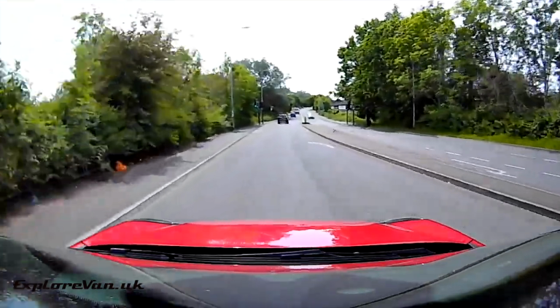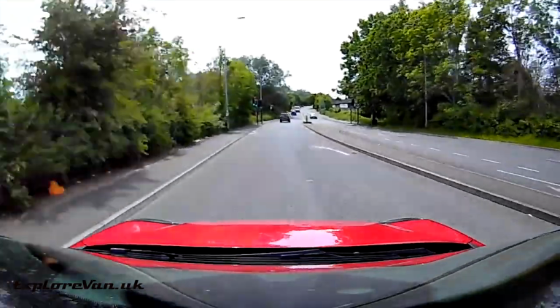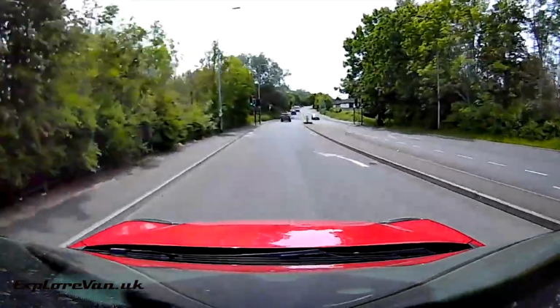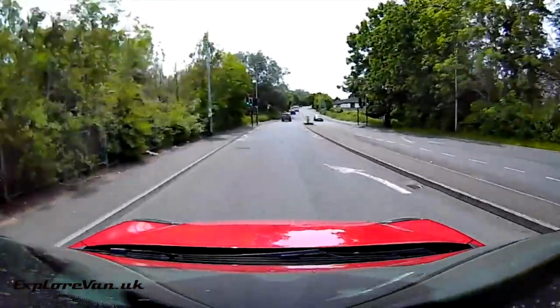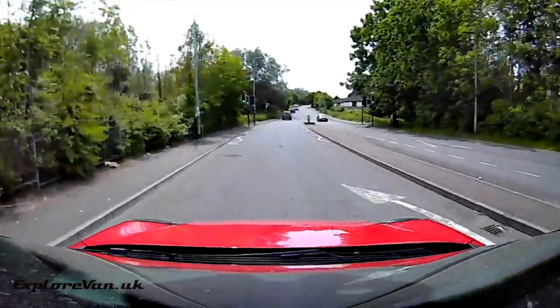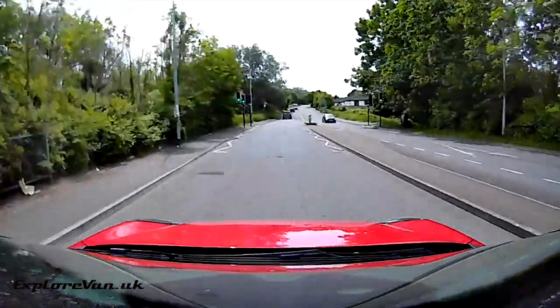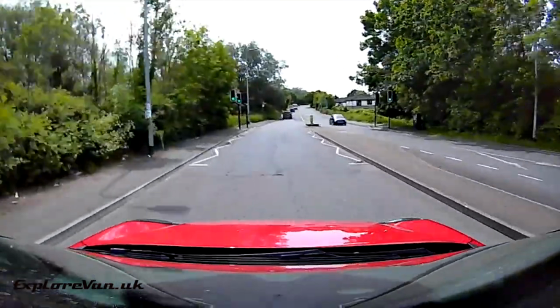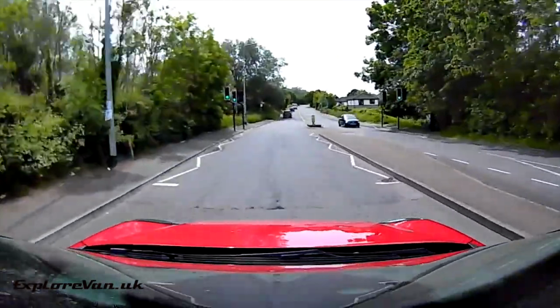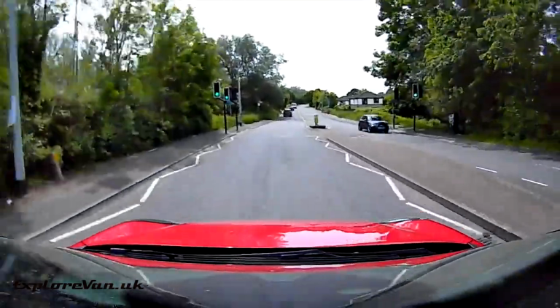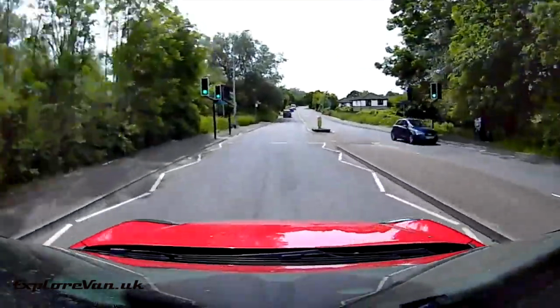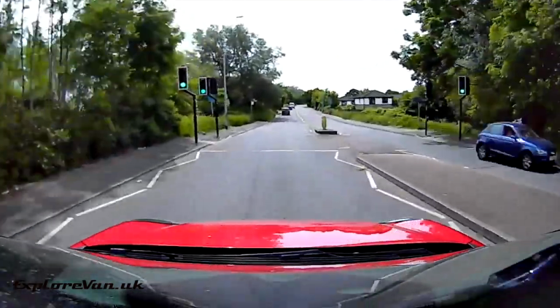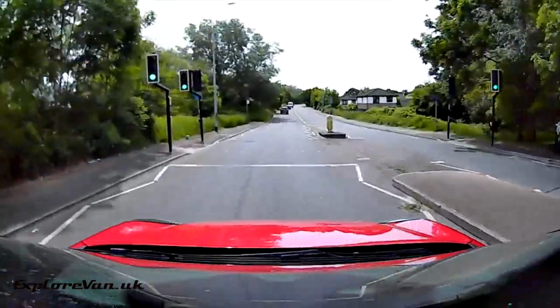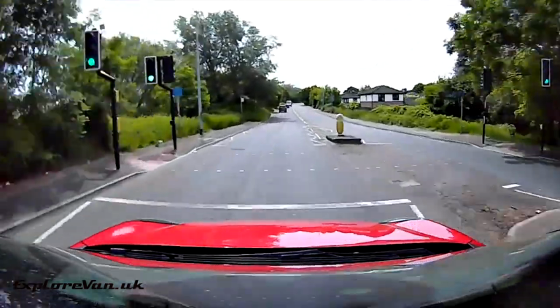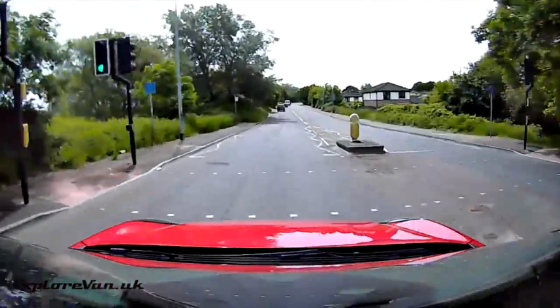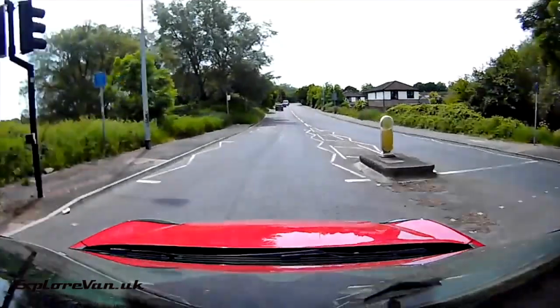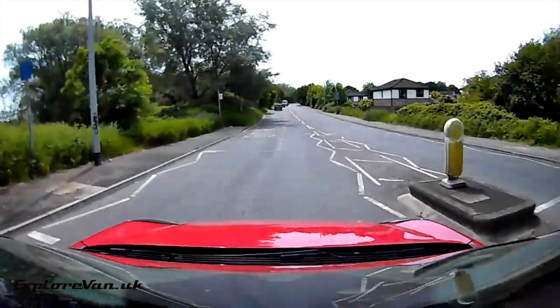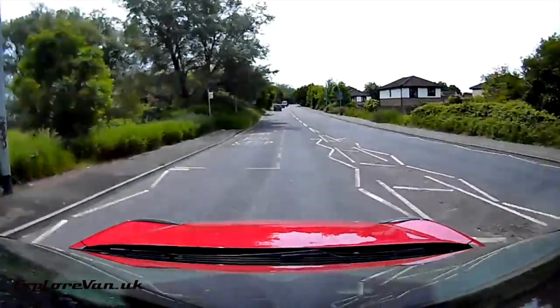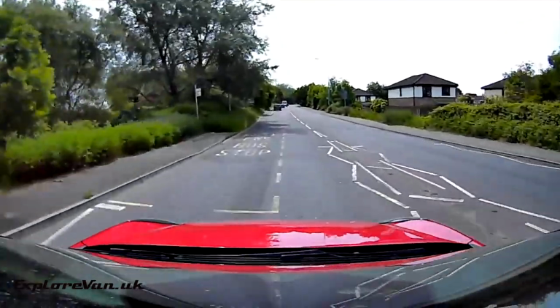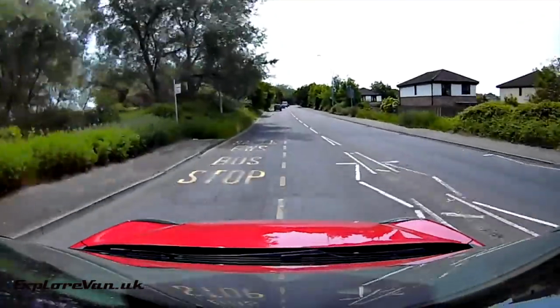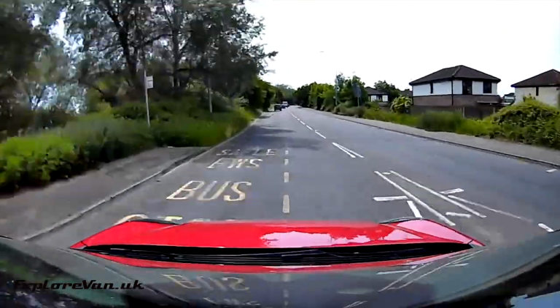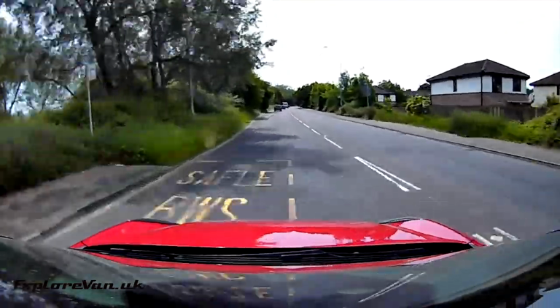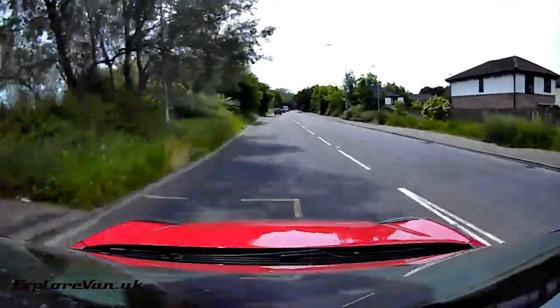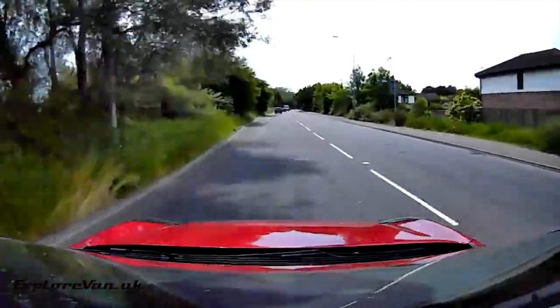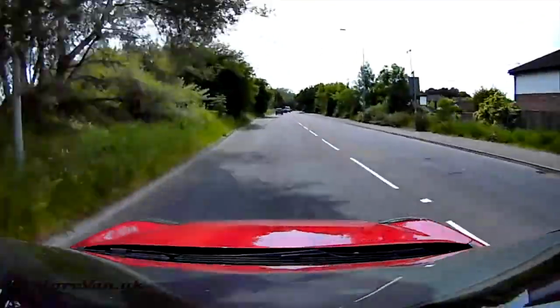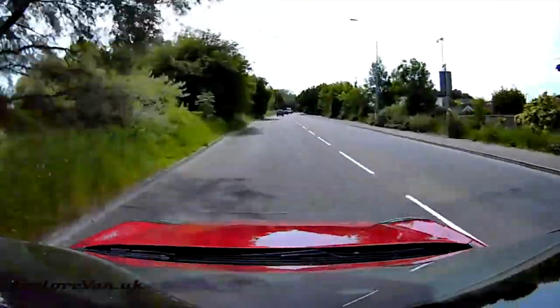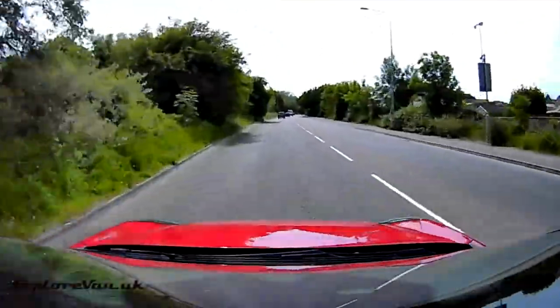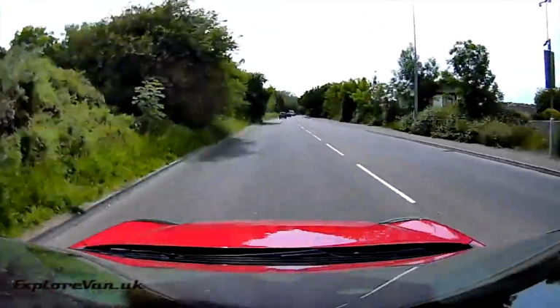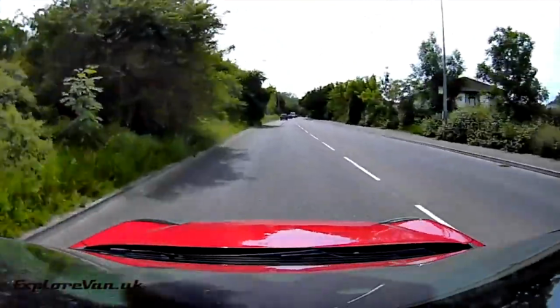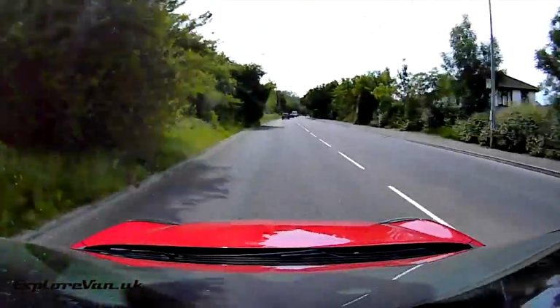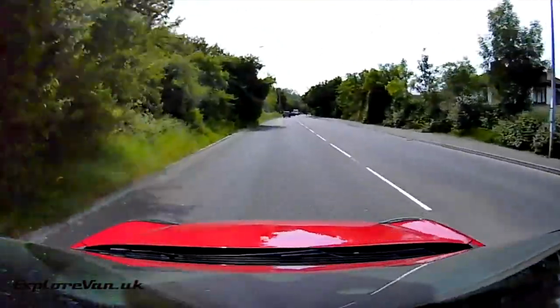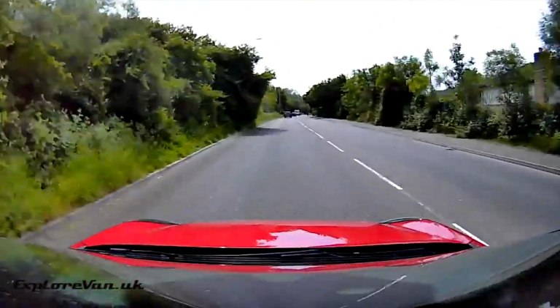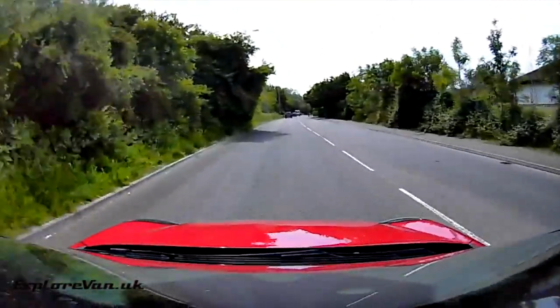Here's some video taken on the move. As you can see, the quality and reproduction is good and the camera has a great wide angle.